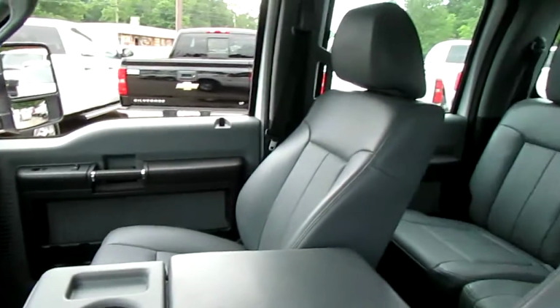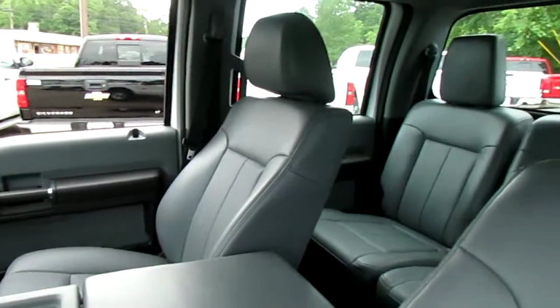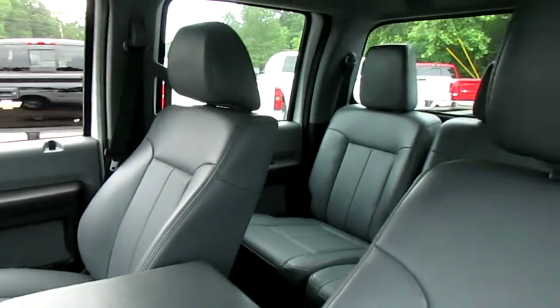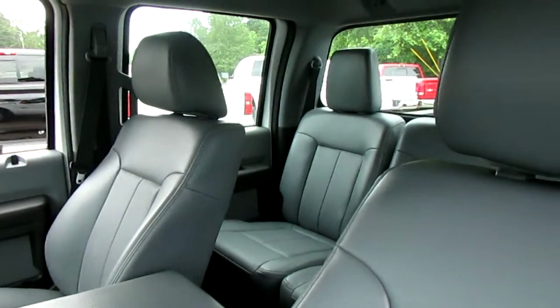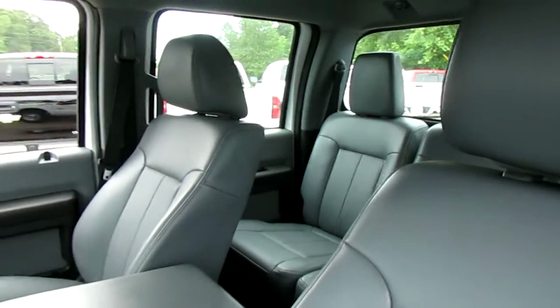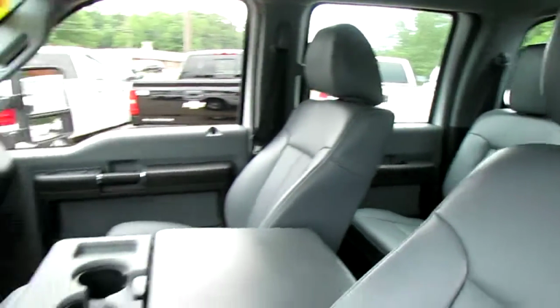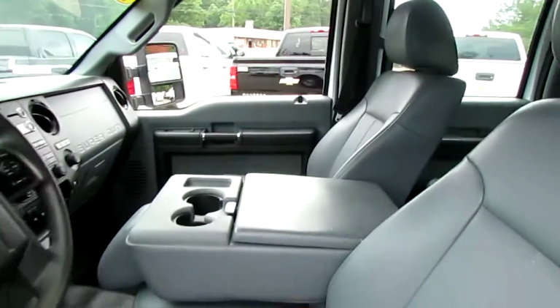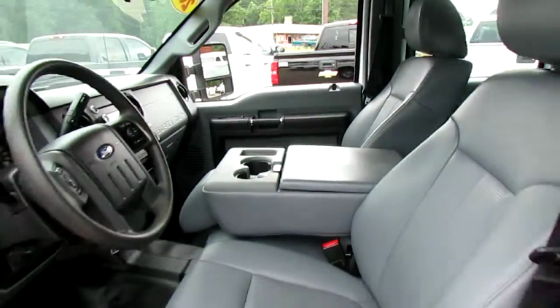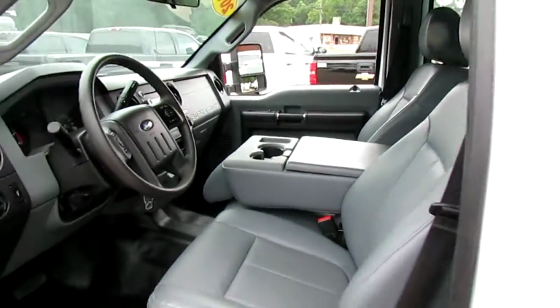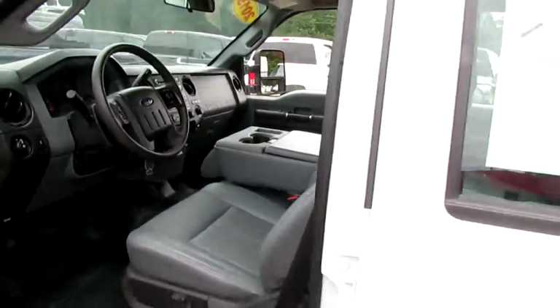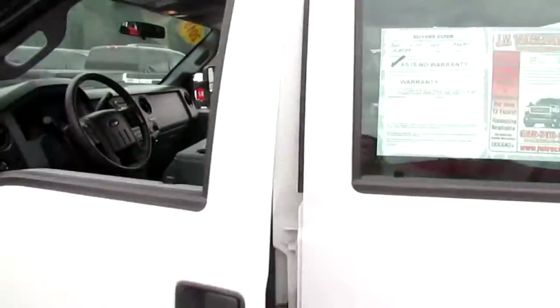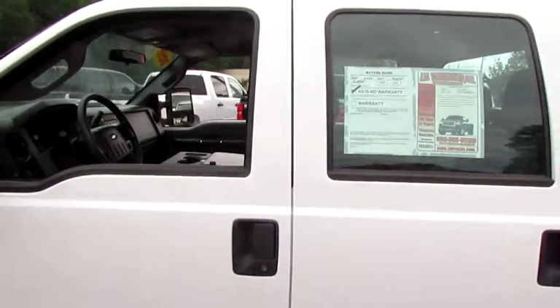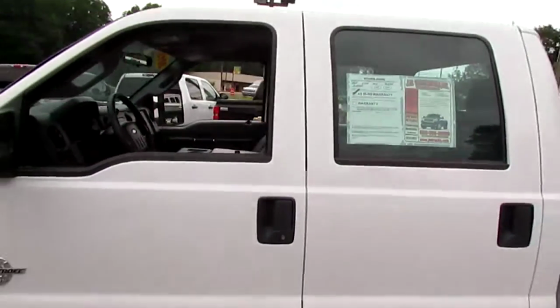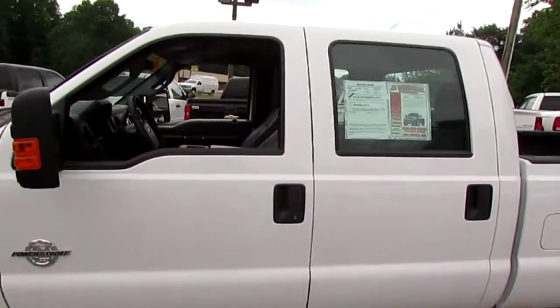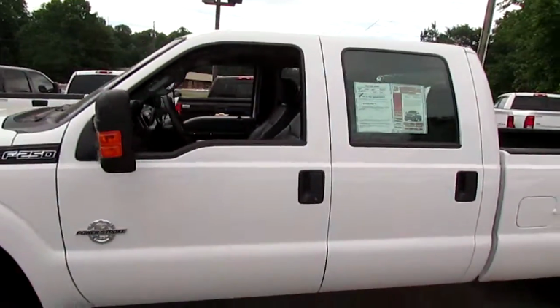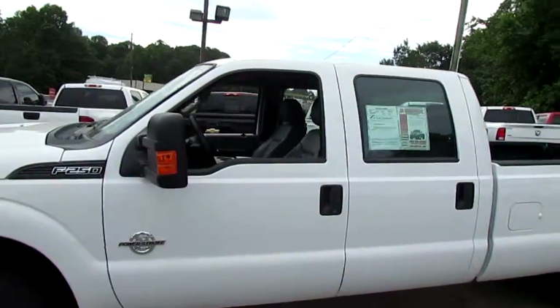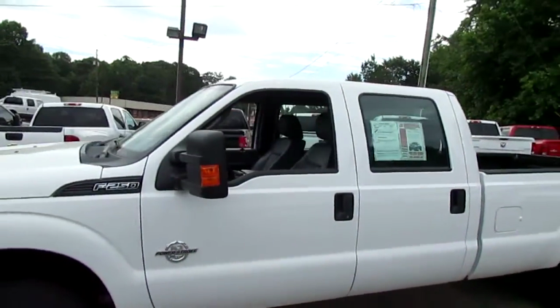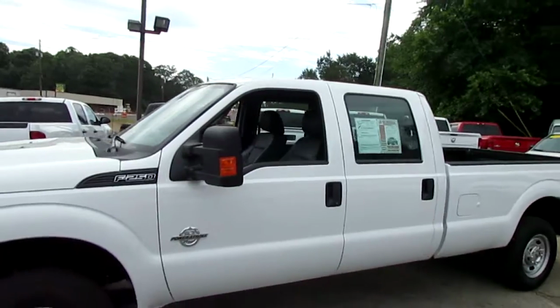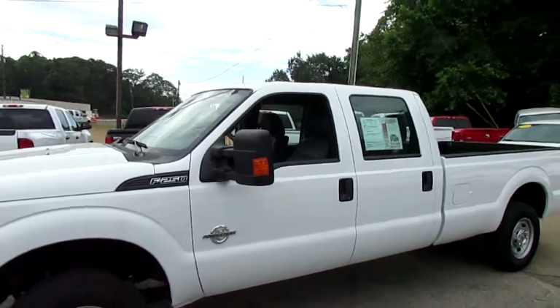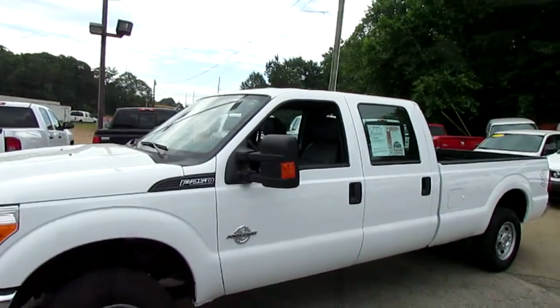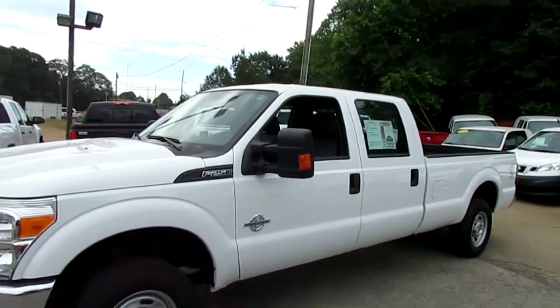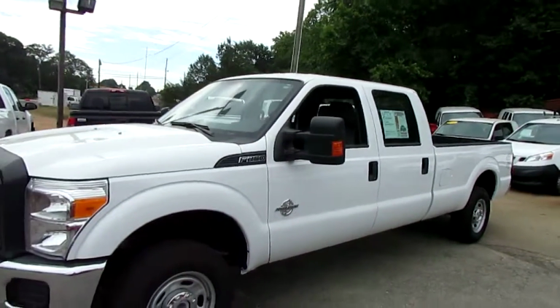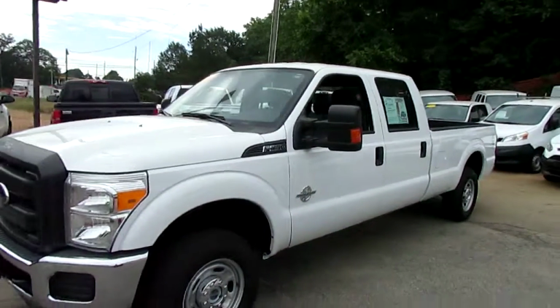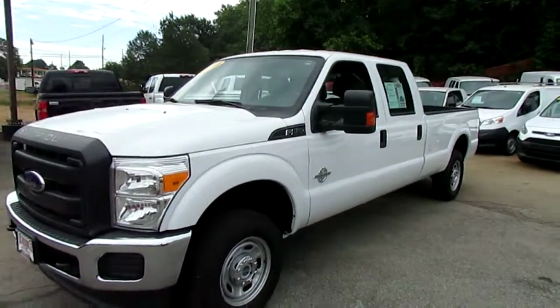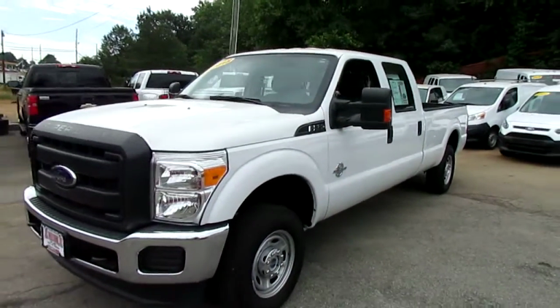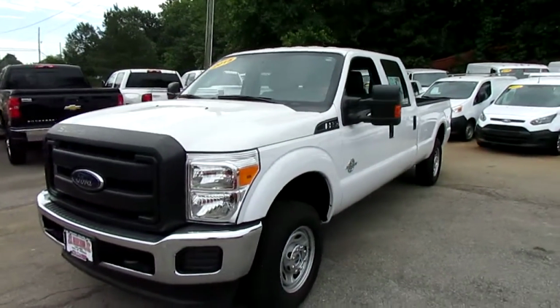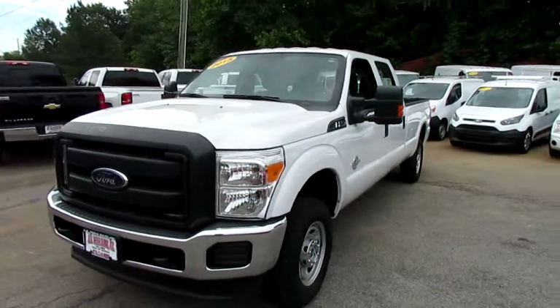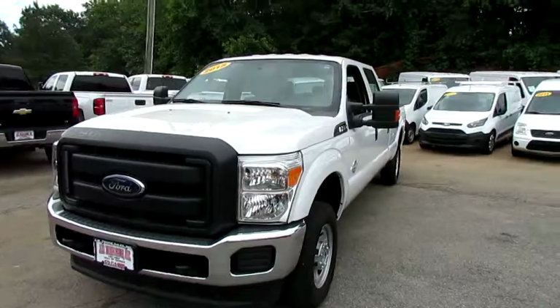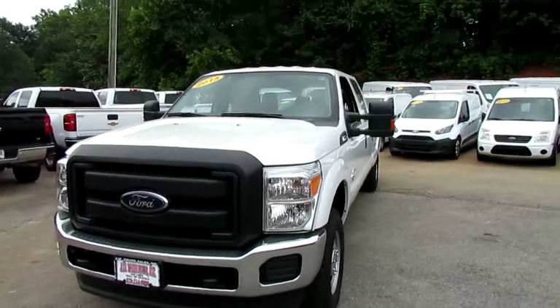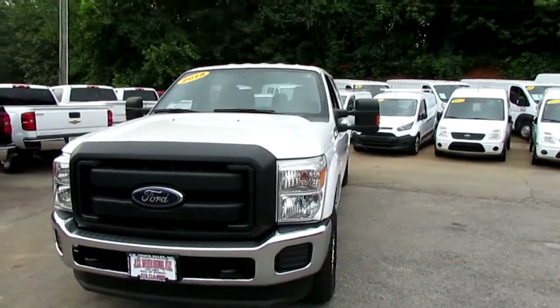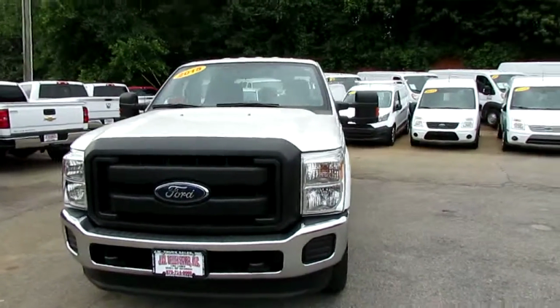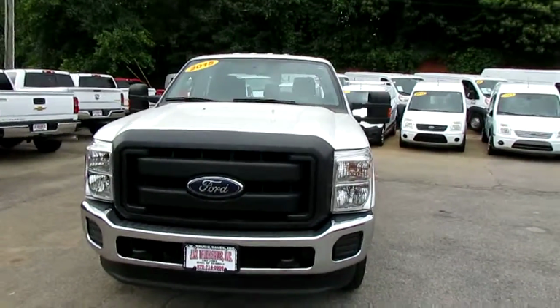The interior is really nicely taken care of — there's really no defects at all. This truck comes with a 6.7 liter turbo diesel engine that puts out 440 horsepower.